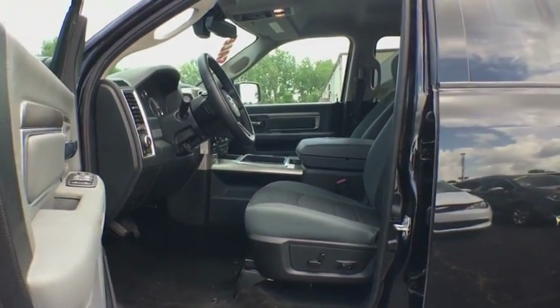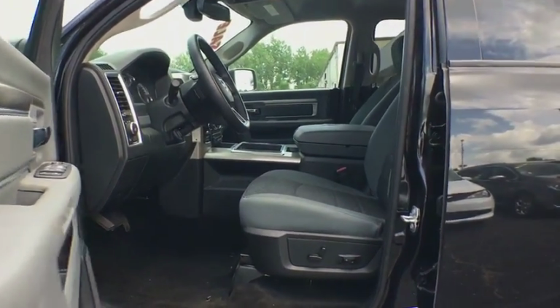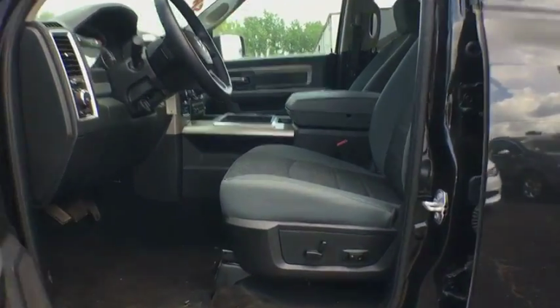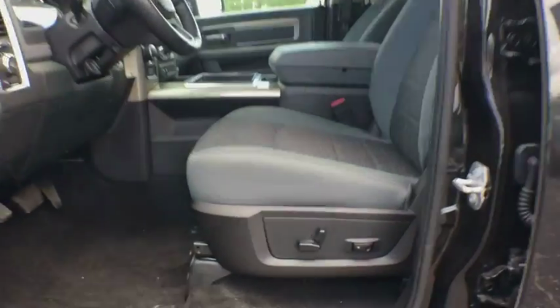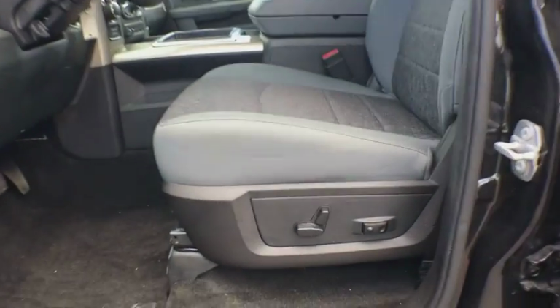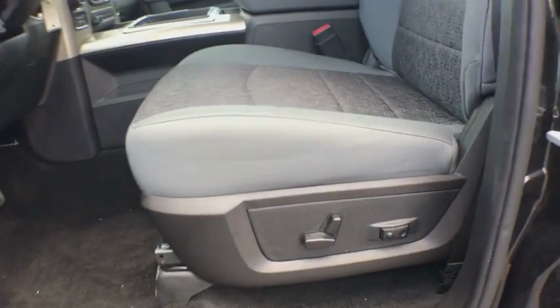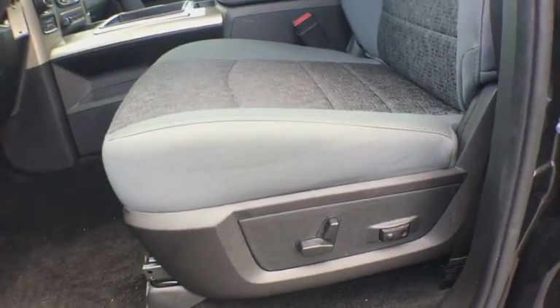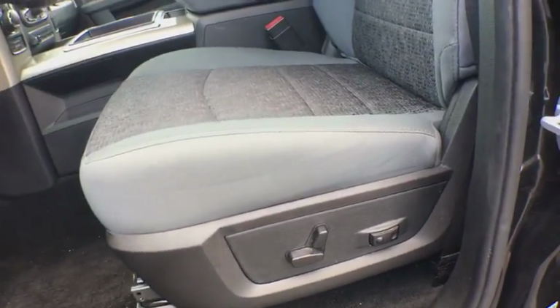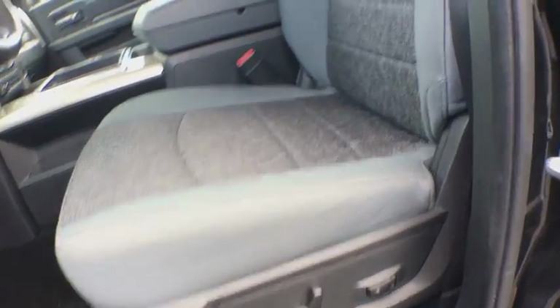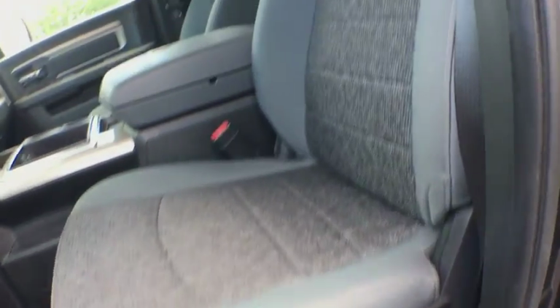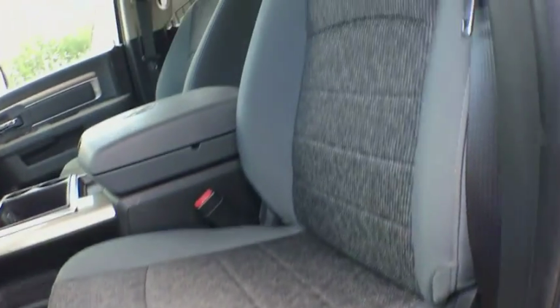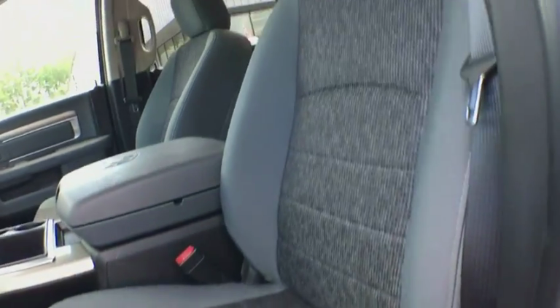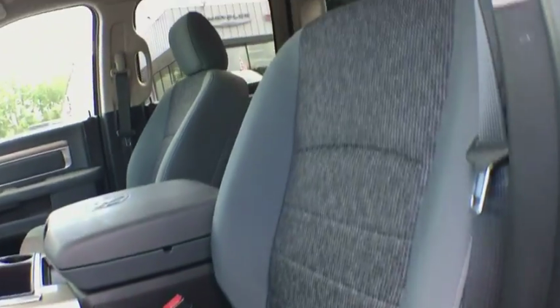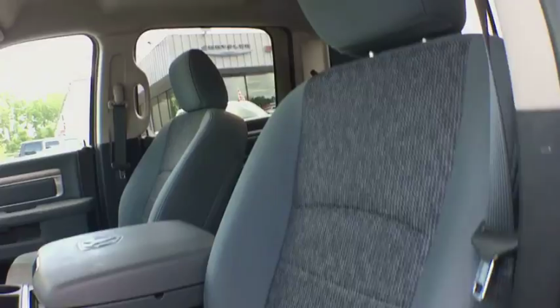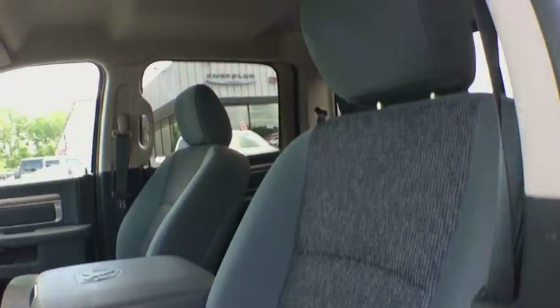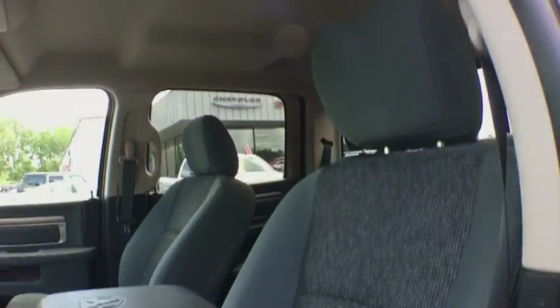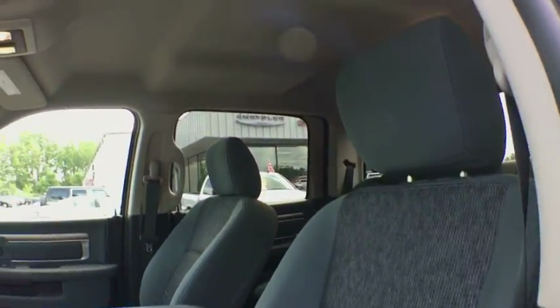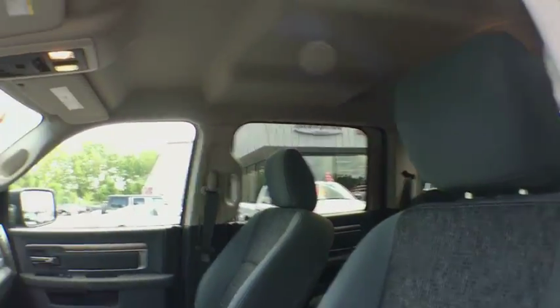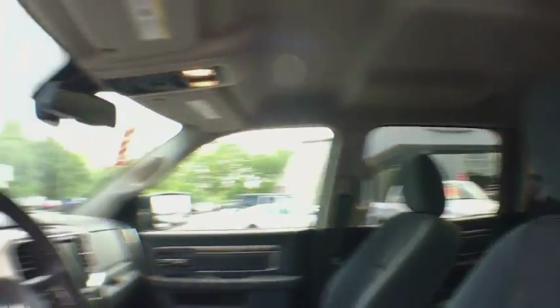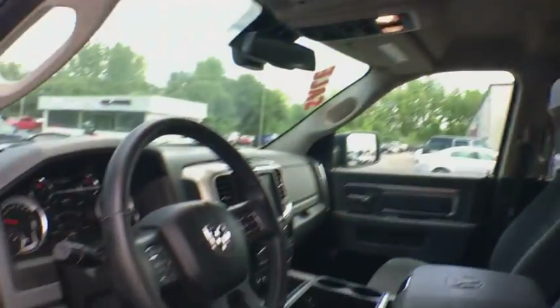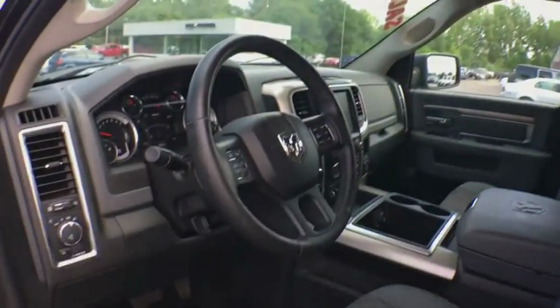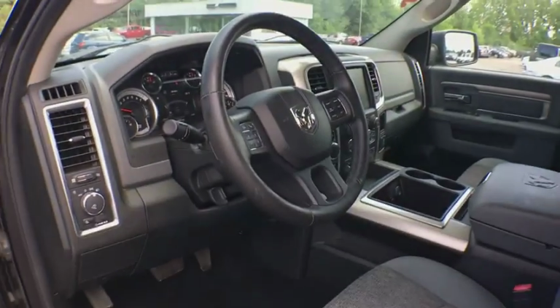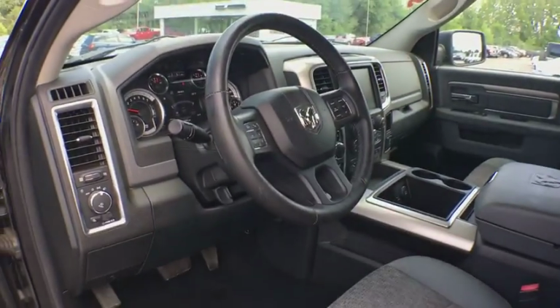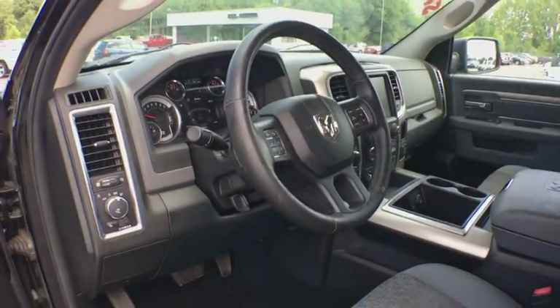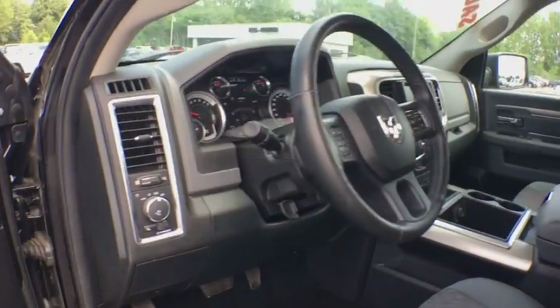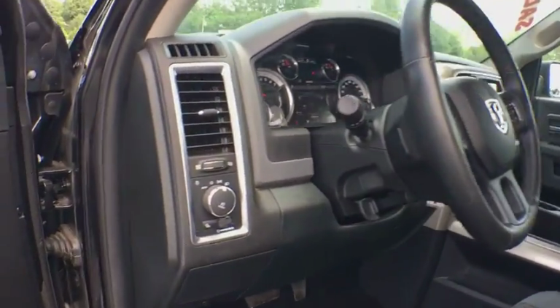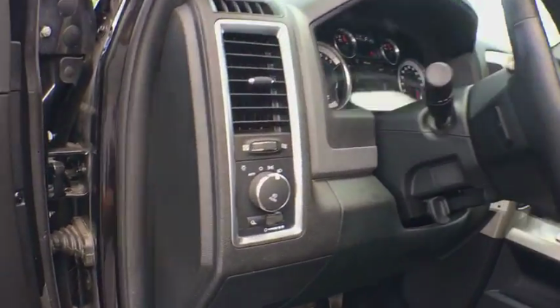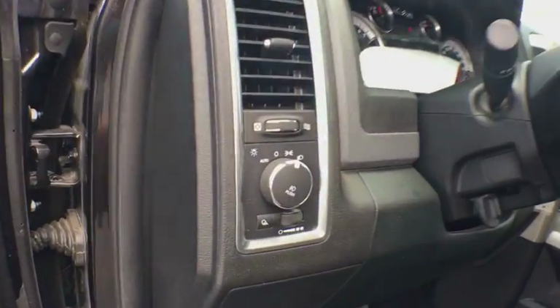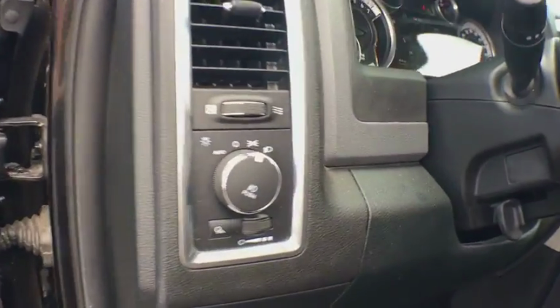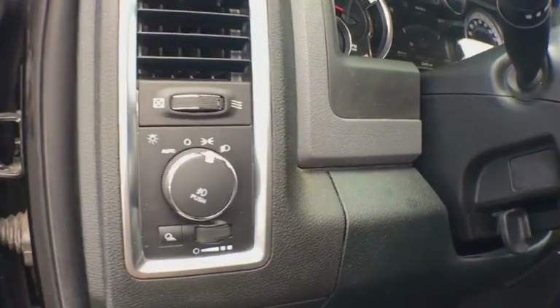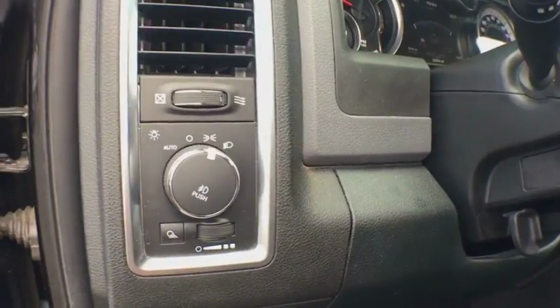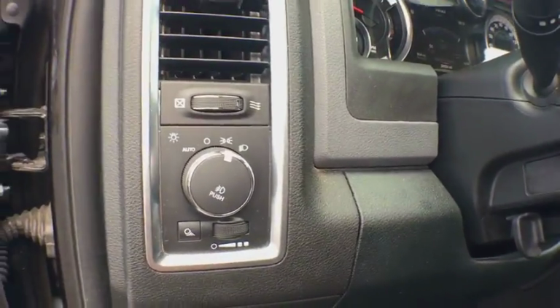Aluminum wheels, floor mats, cruise control, center armrest, AM/FM stereo radio, power windows, trip computer, compass.